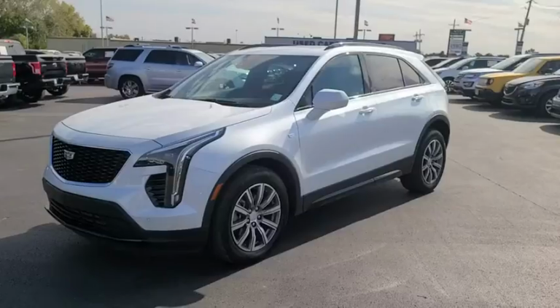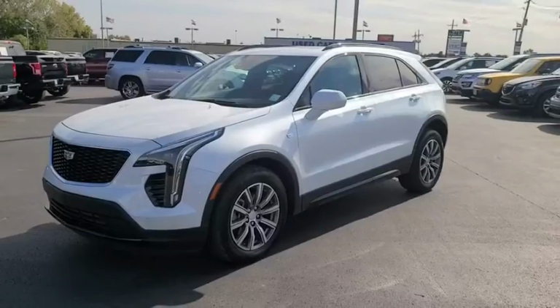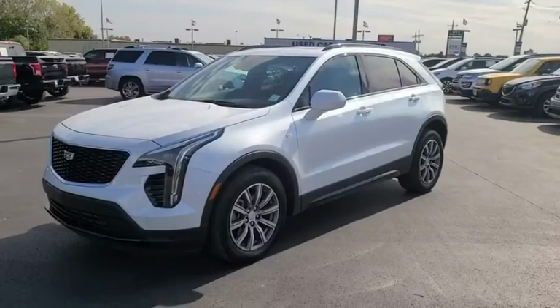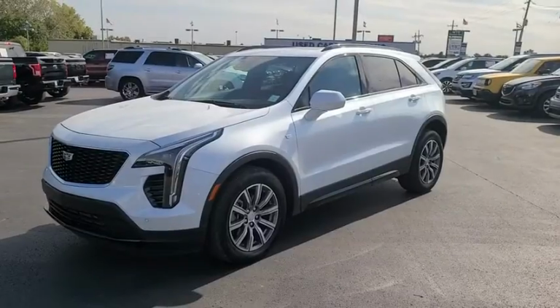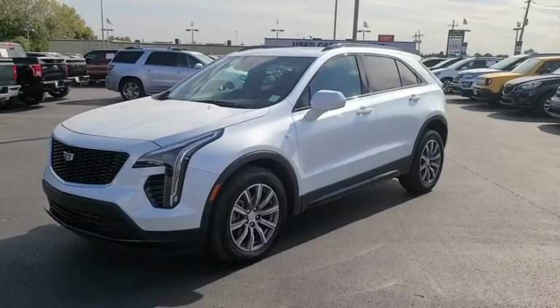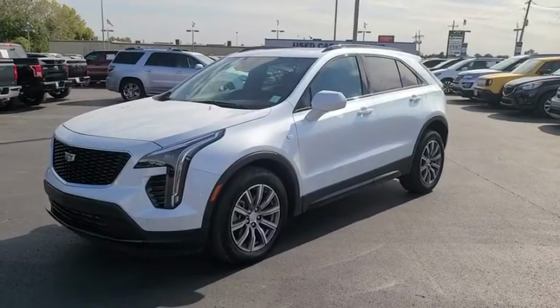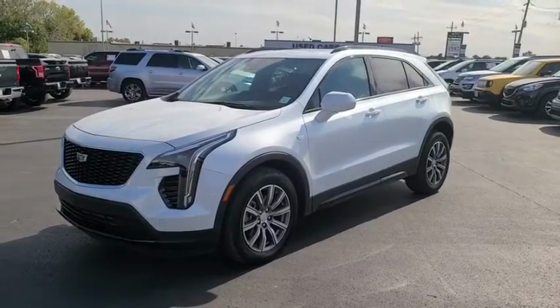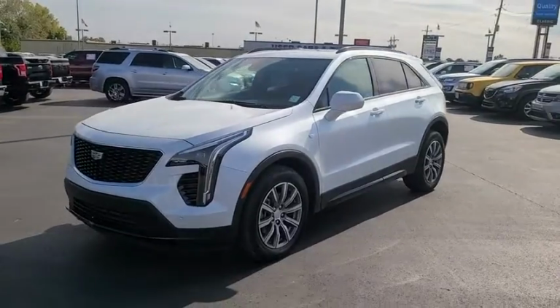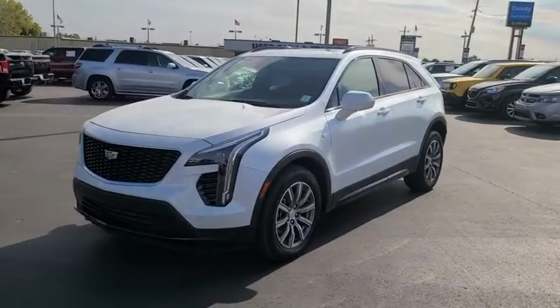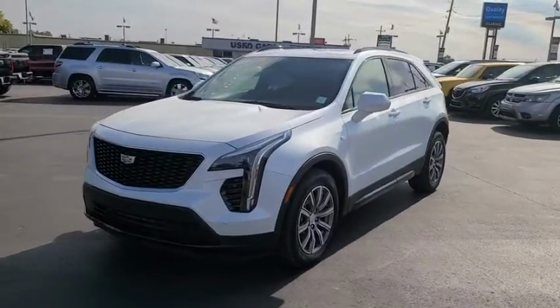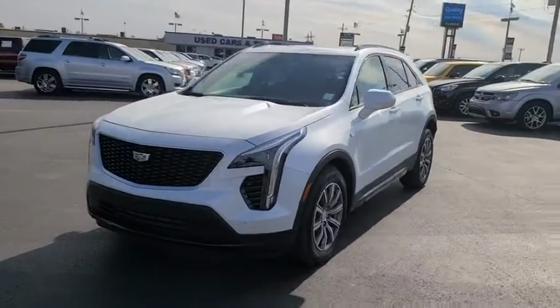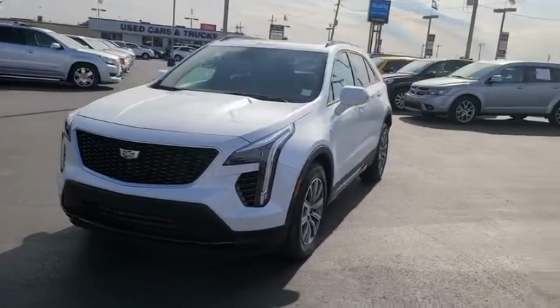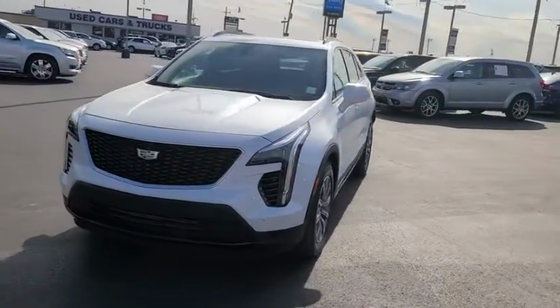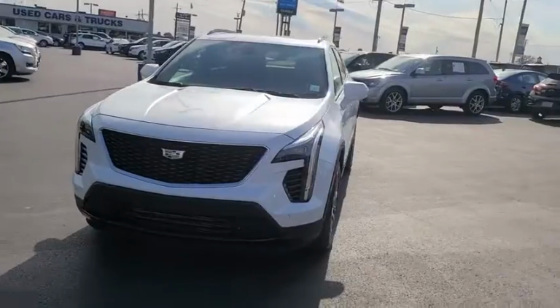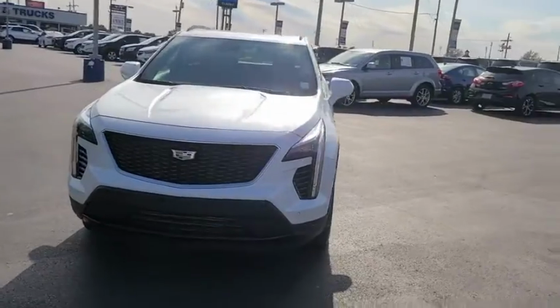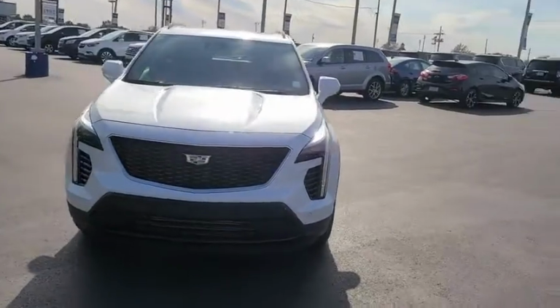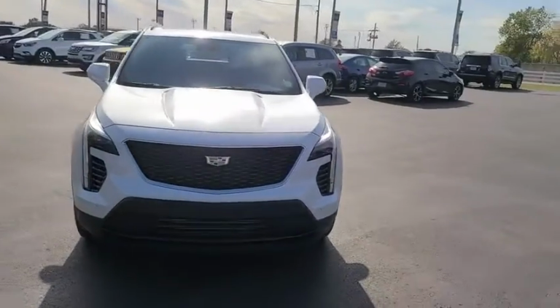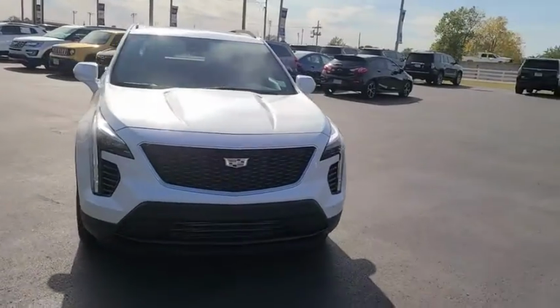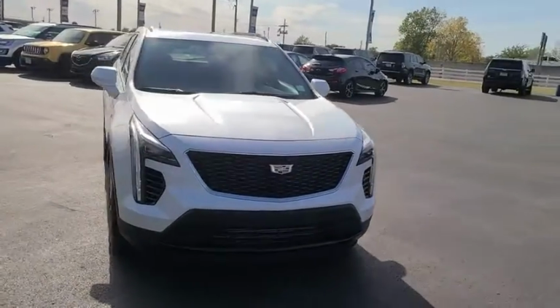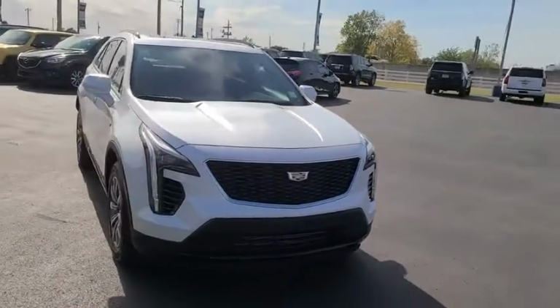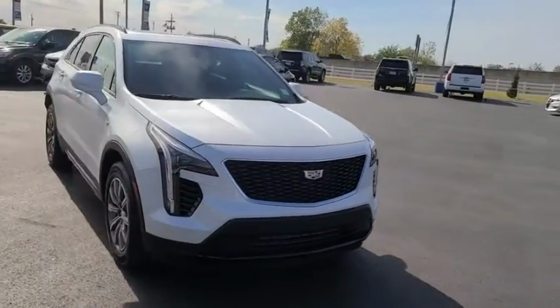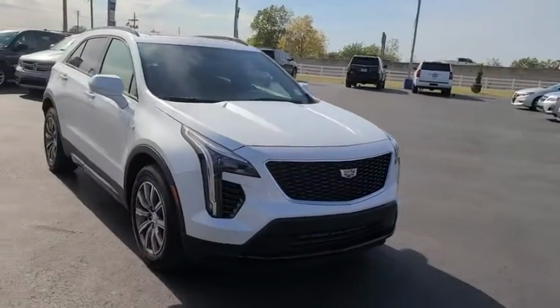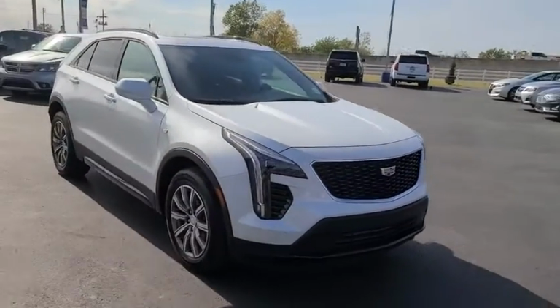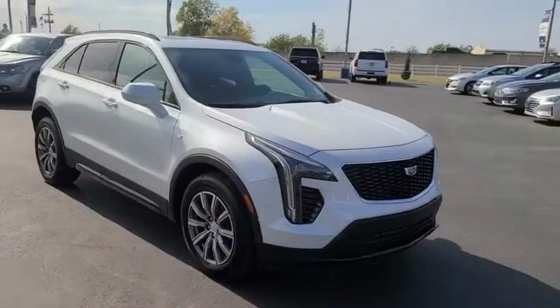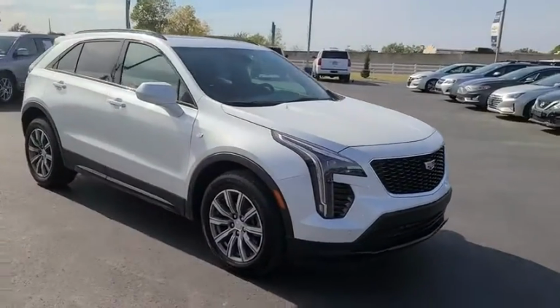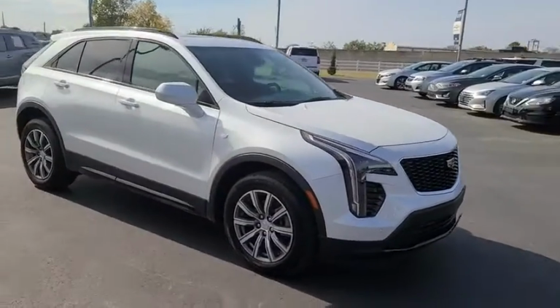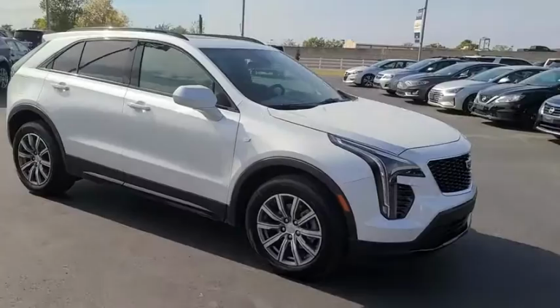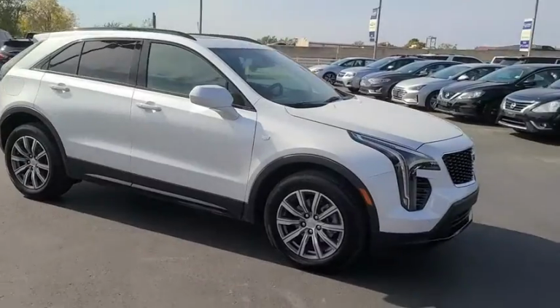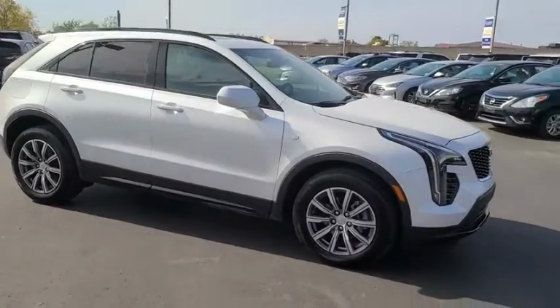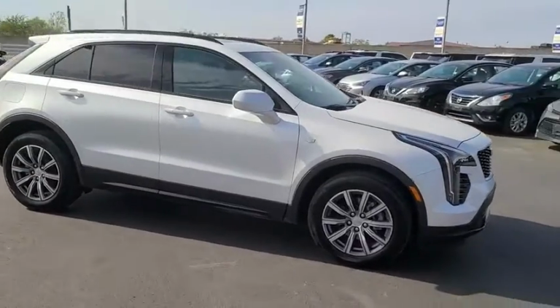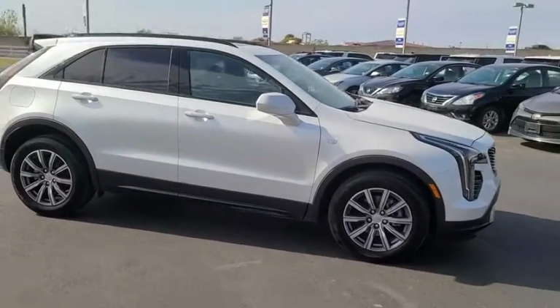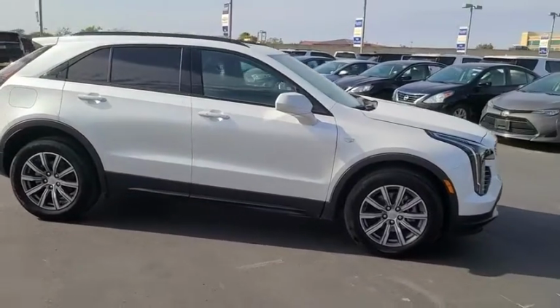We are pleased to show you the 2020 Cadillac XT4. The Cadillac XT4 is a bold new crossover with functionality galore. Compact in size, but not in features, technology, and comfort.